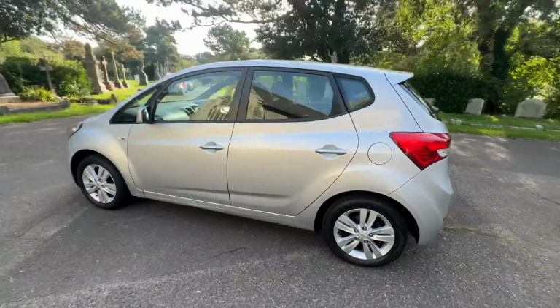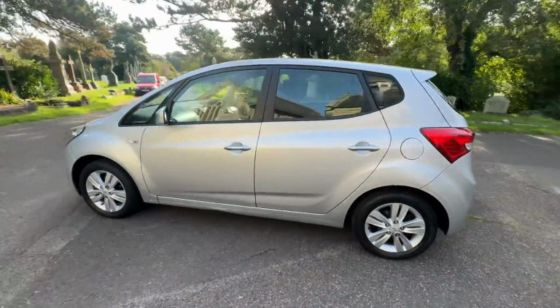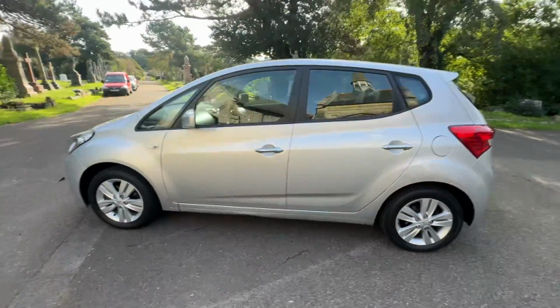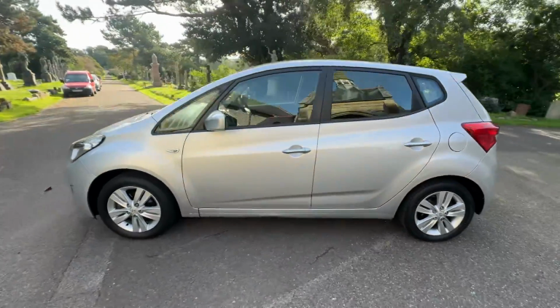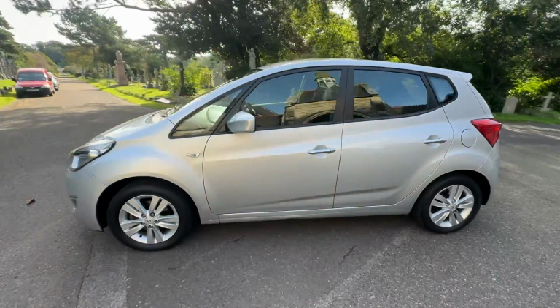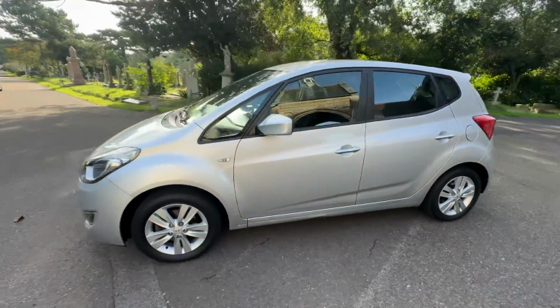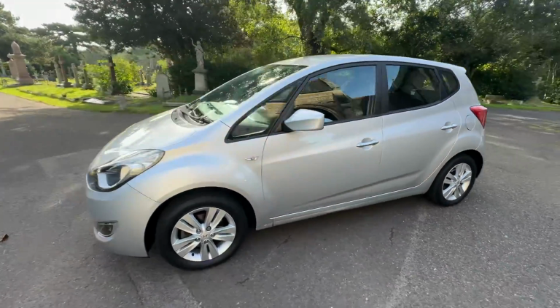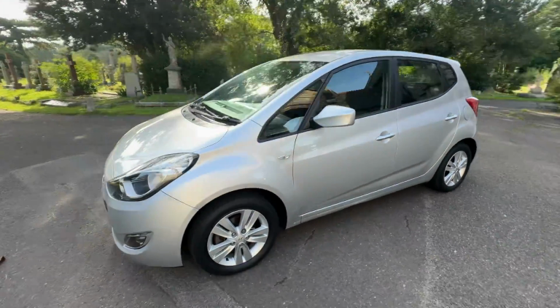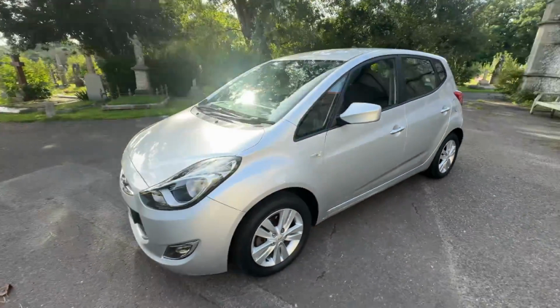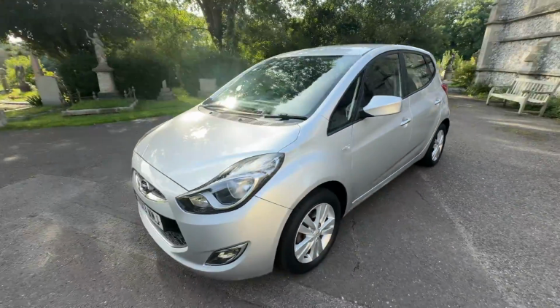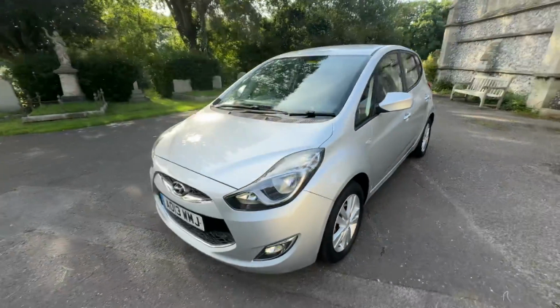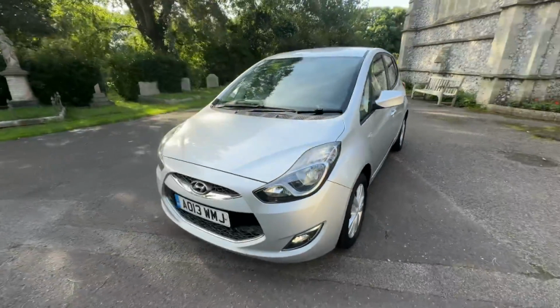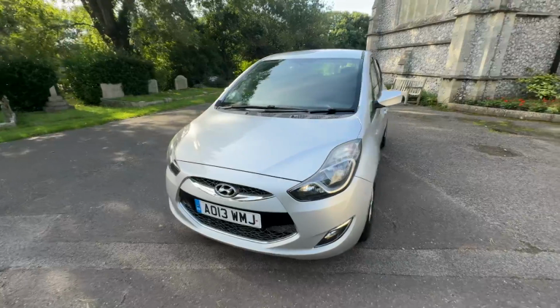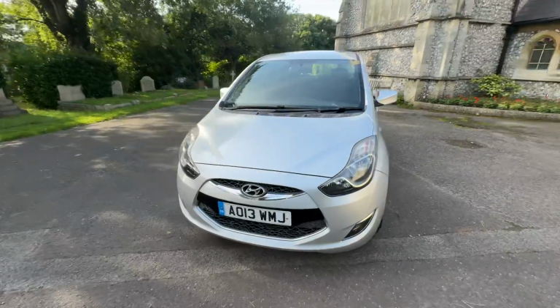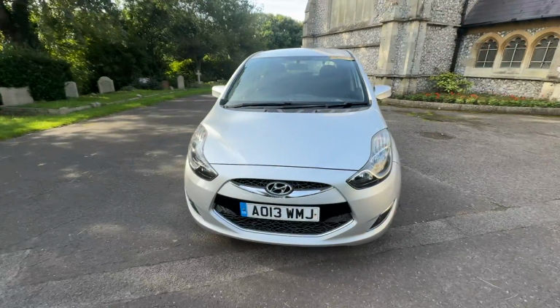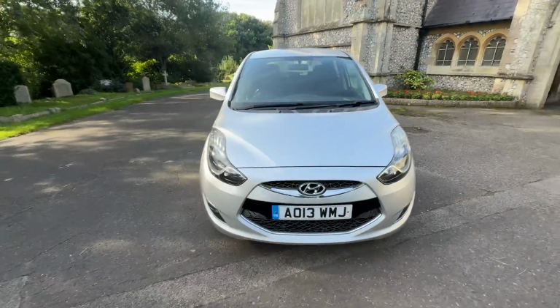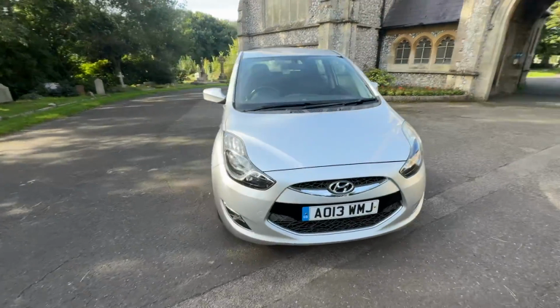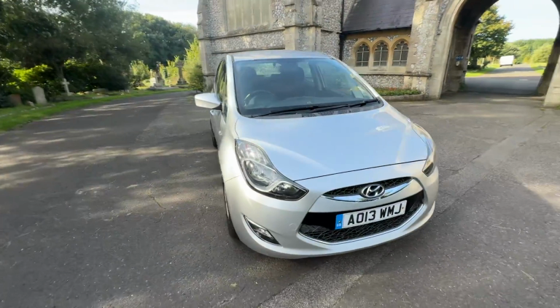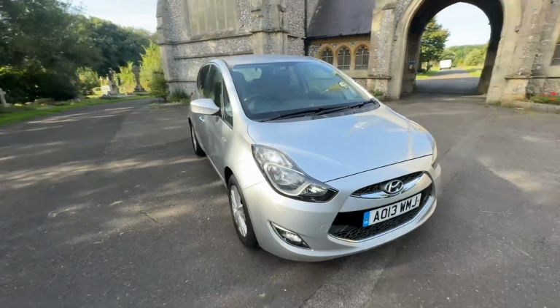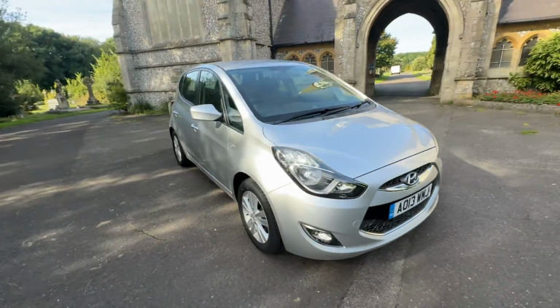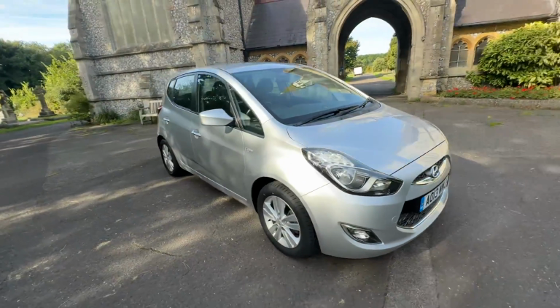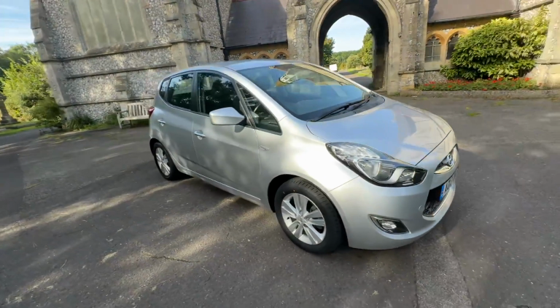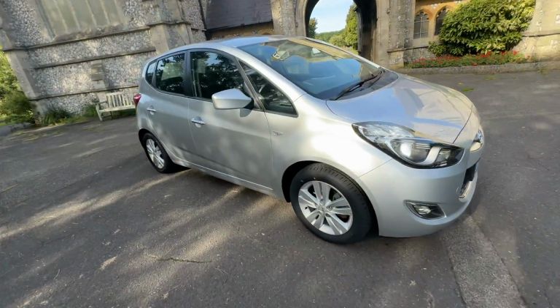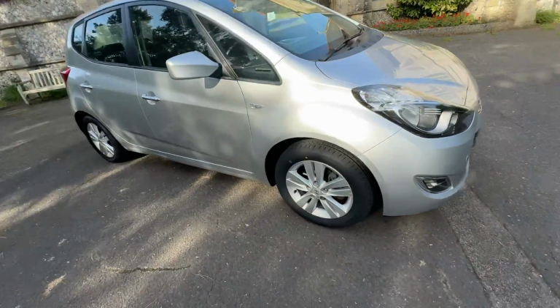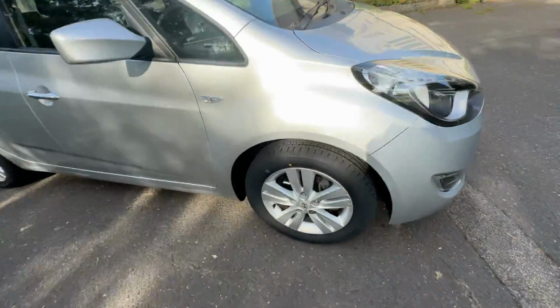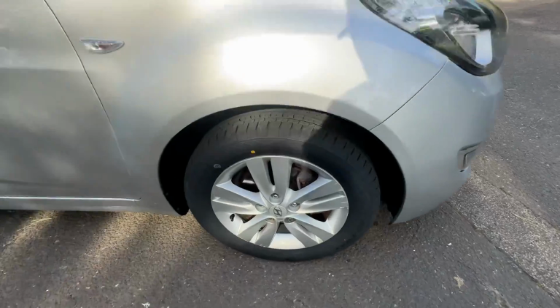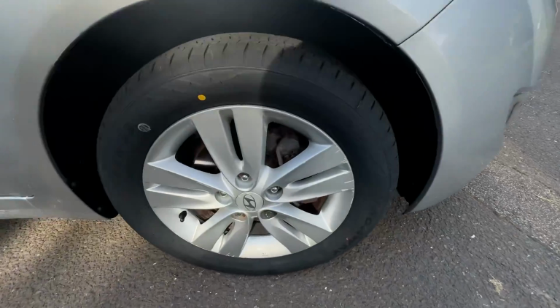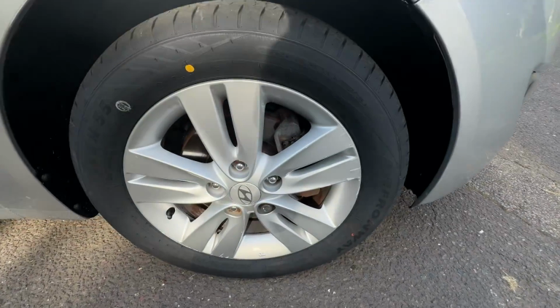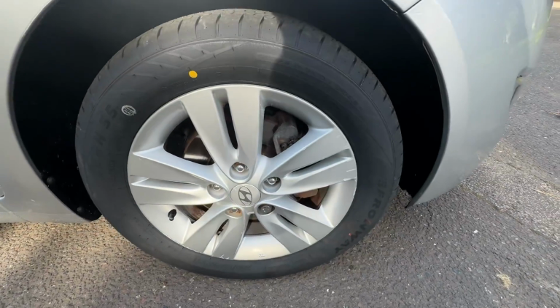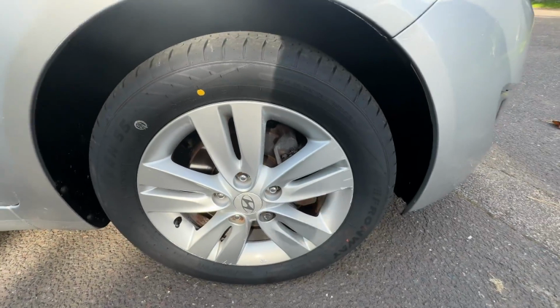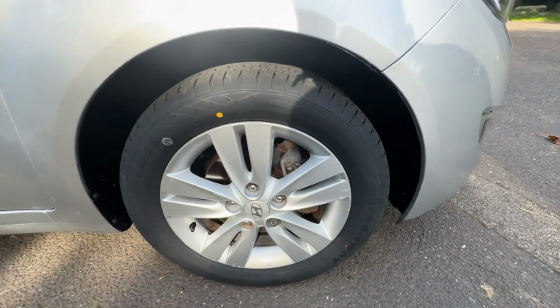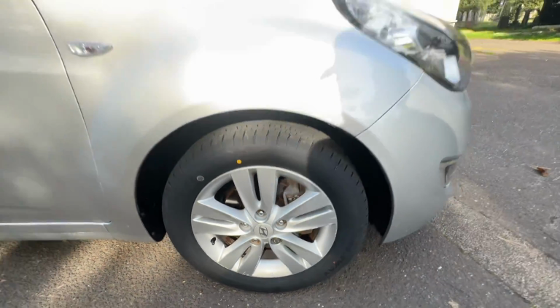Five-door, and the iX20 is a little bit bigger than the i20 — good for families, but still economical. It's a petrol manual, with full service history, just serviced before it leaves, and it will also have a new 2025 MOT with any advisories that need to be done being done.